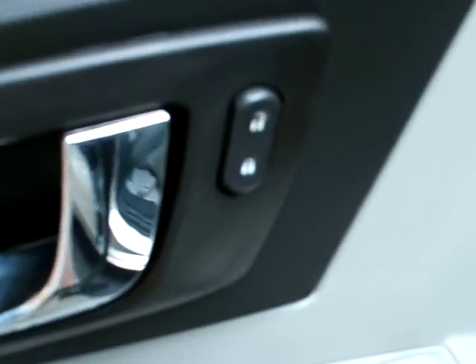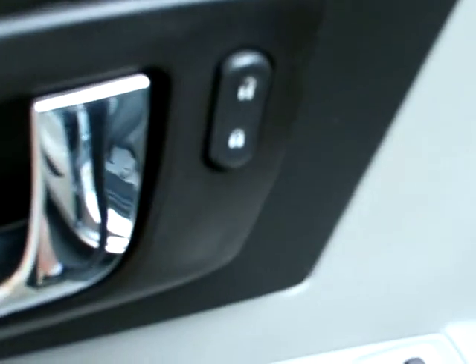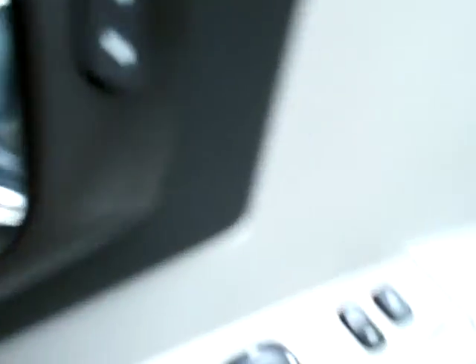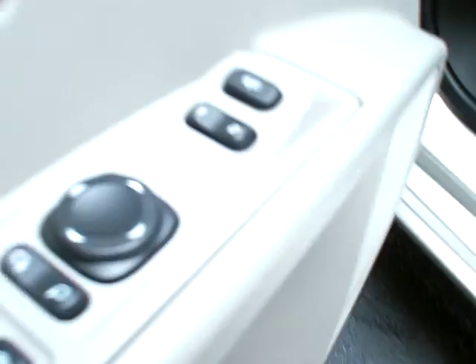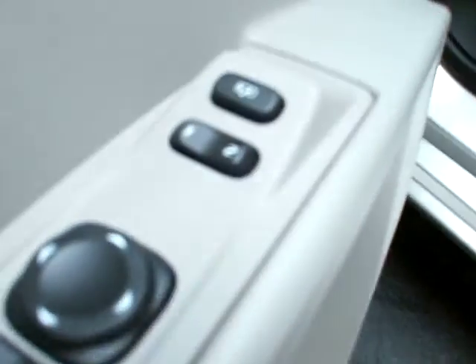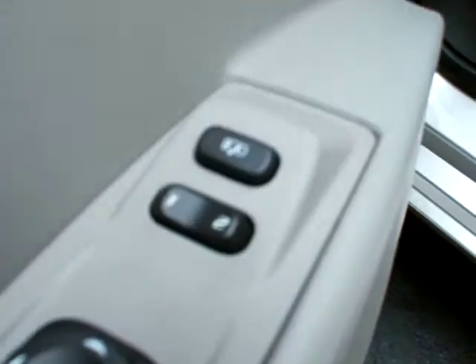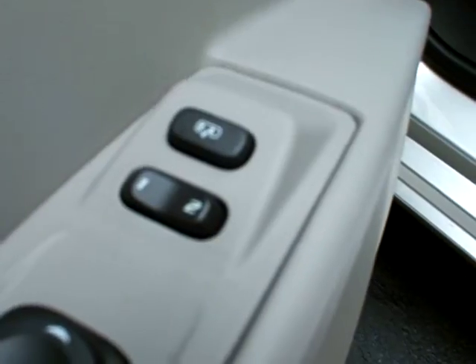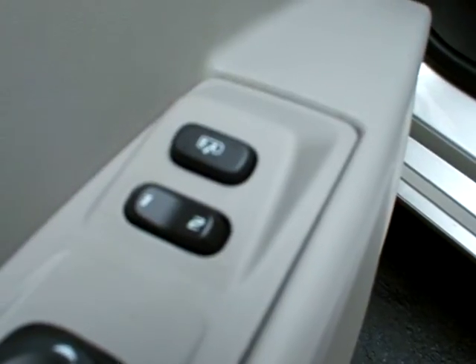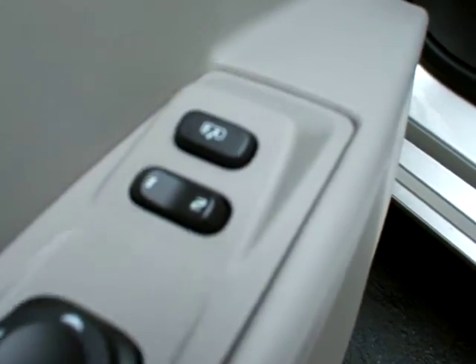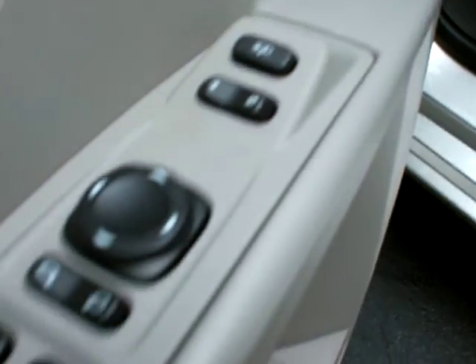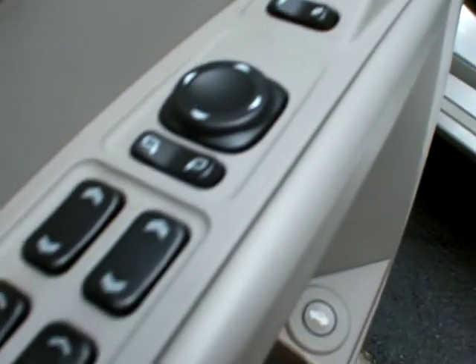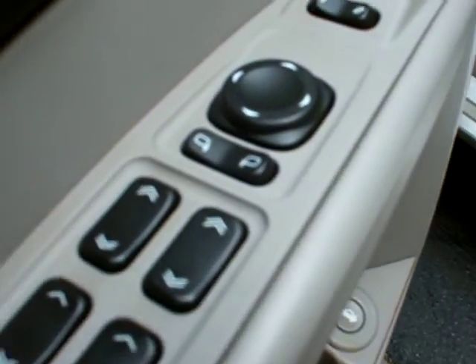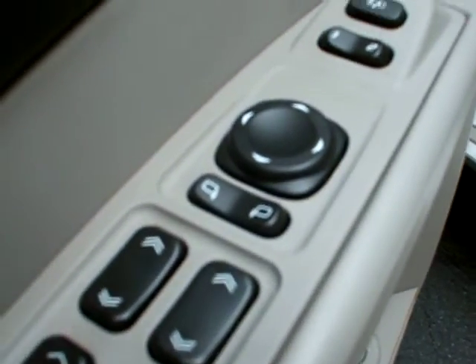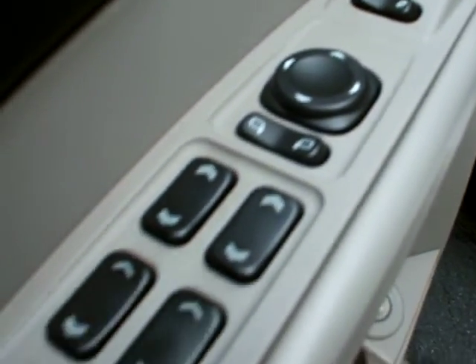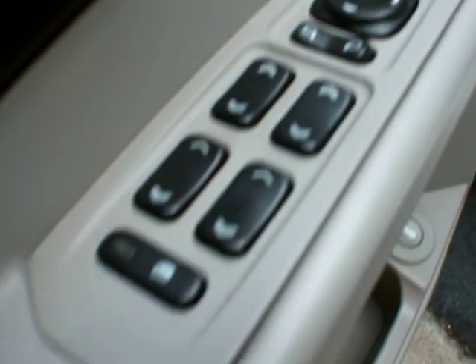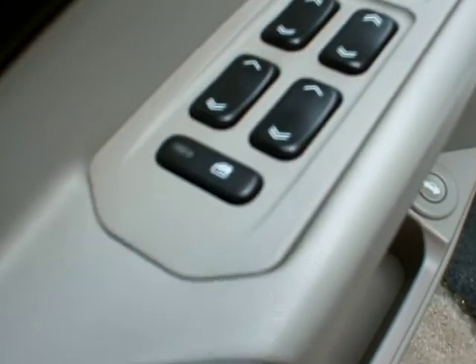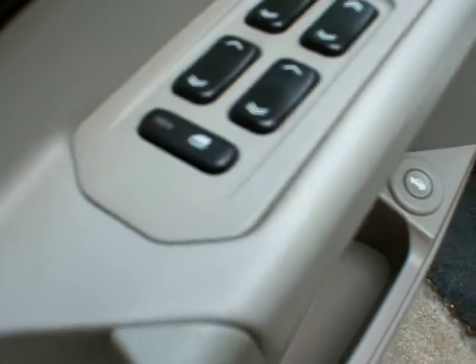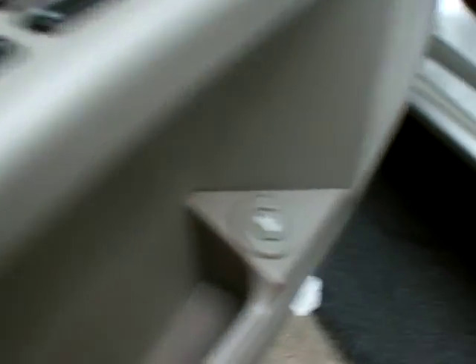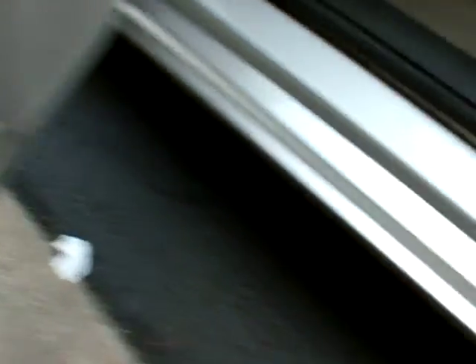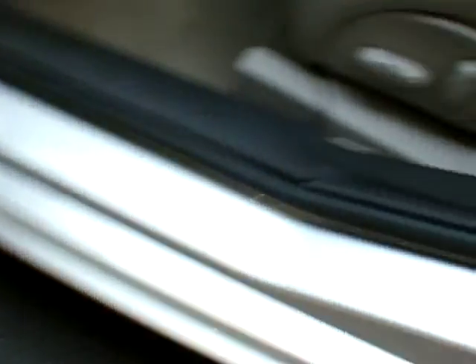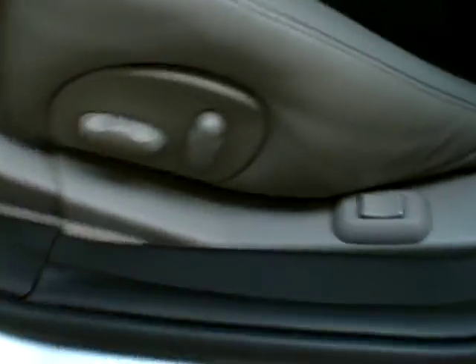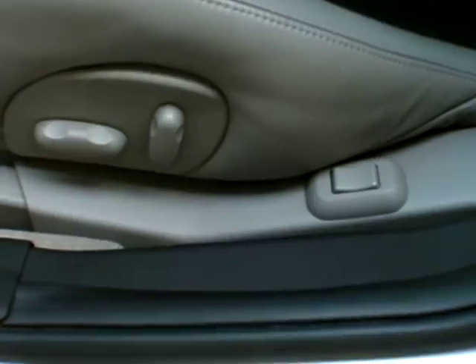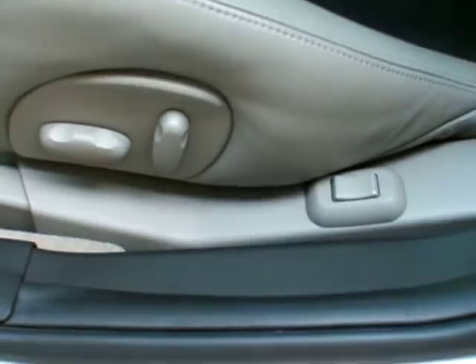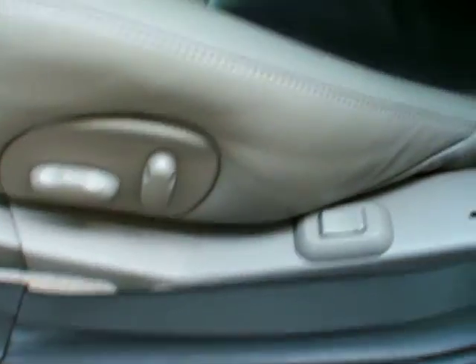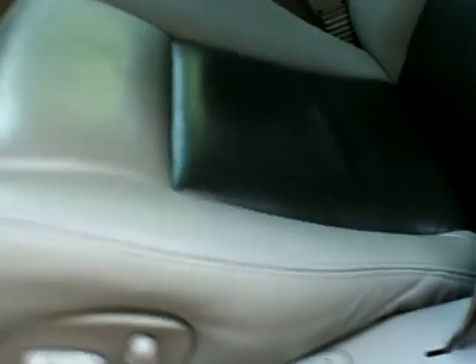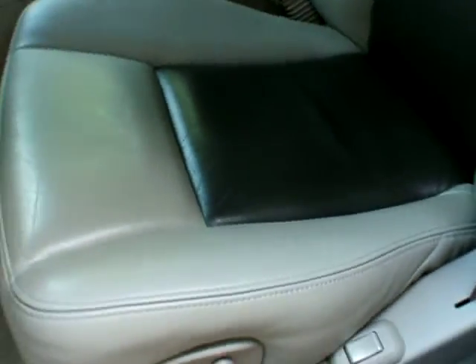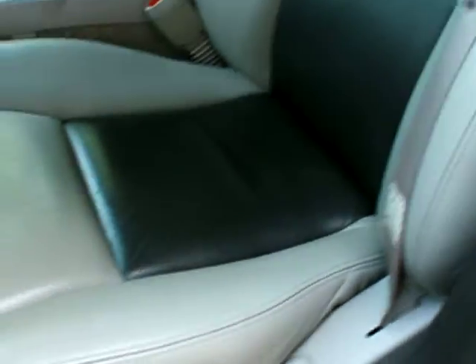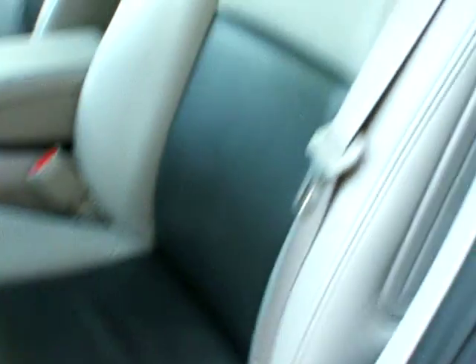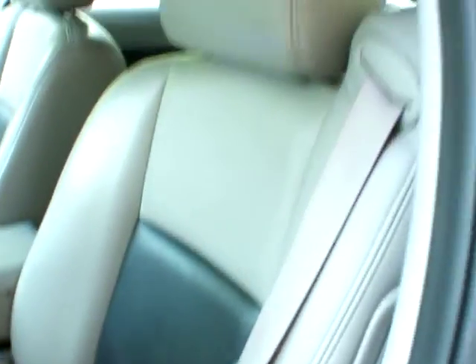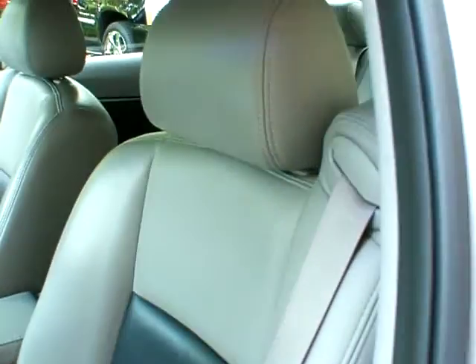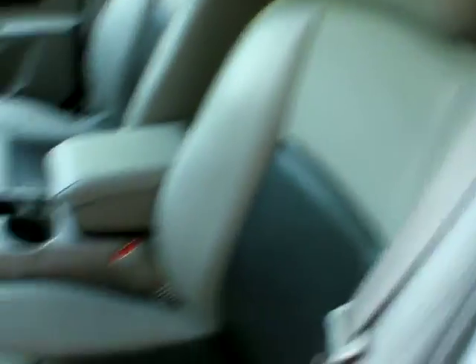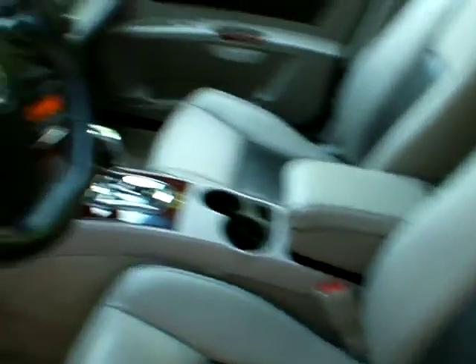We've got power locks, memory seats 1 and 2 in the exit position, power mirrors, power windows, power seat, light gray with ebony inserts.